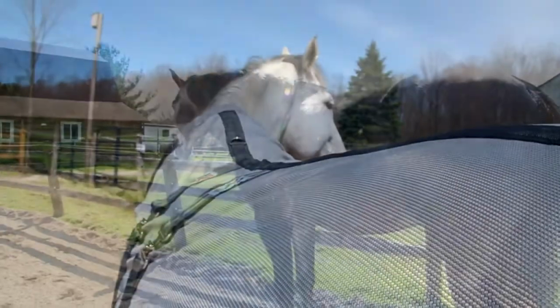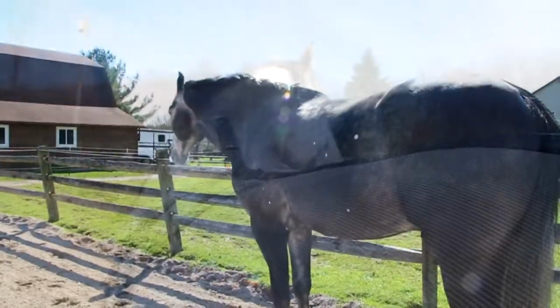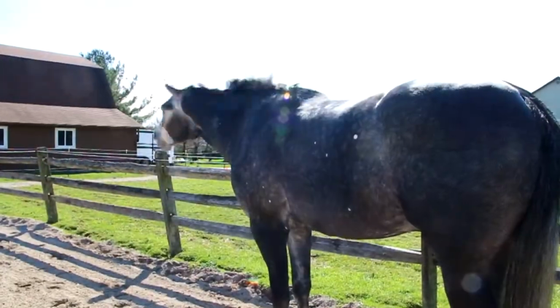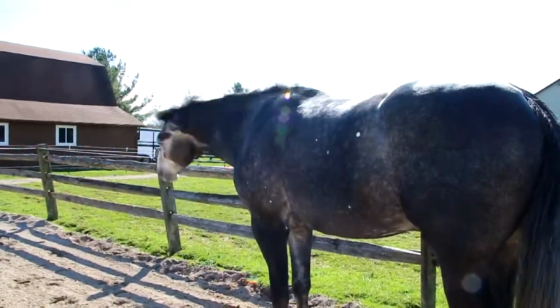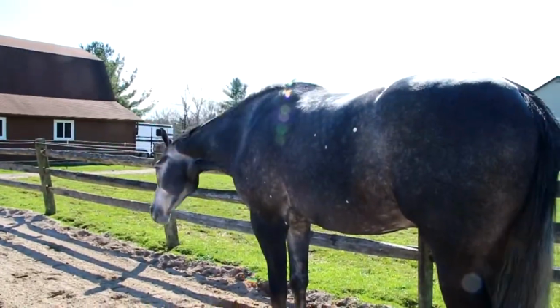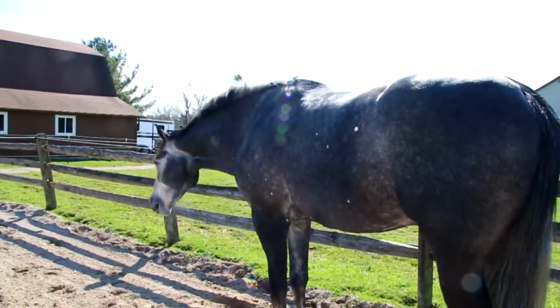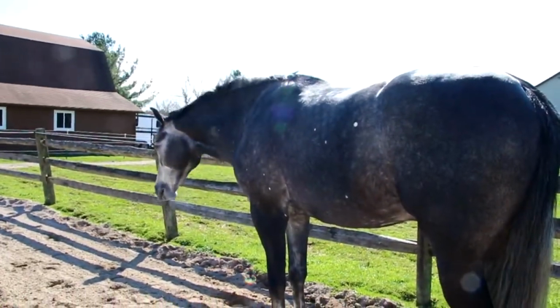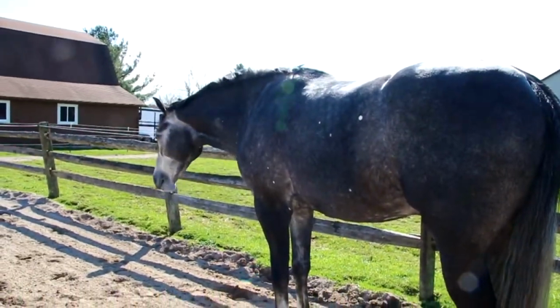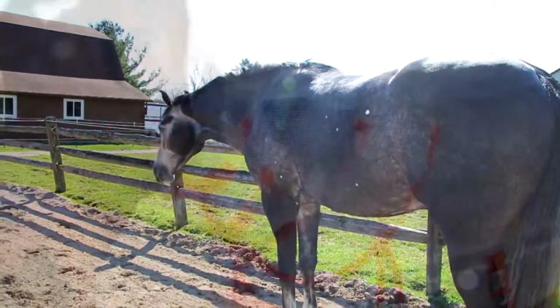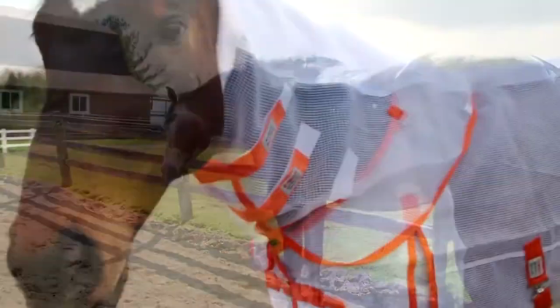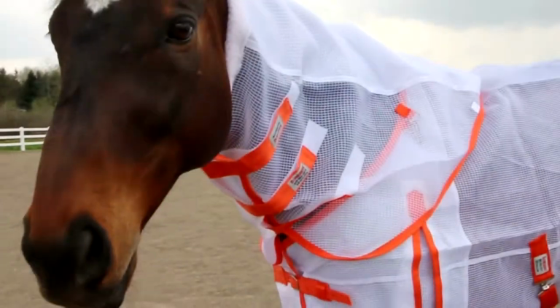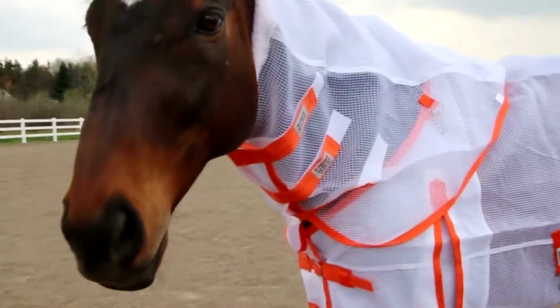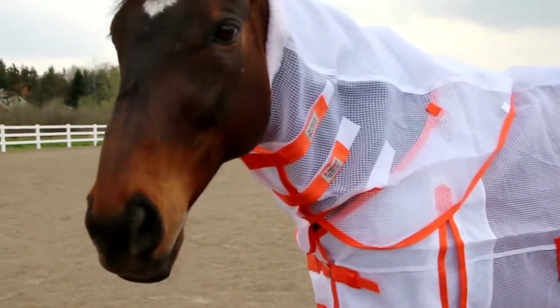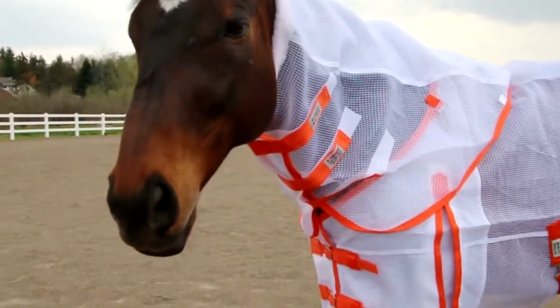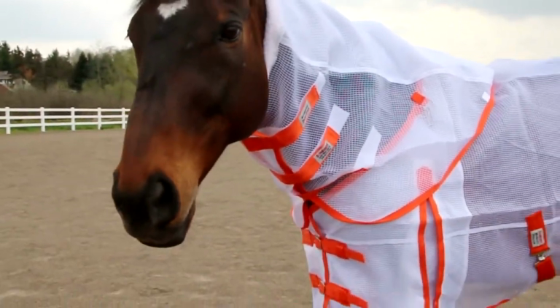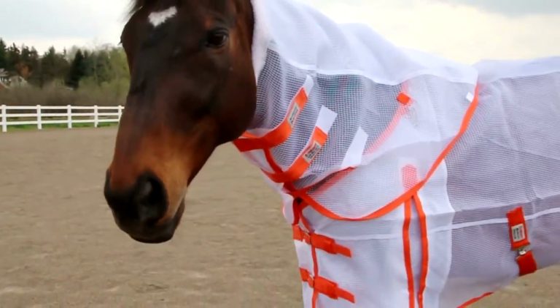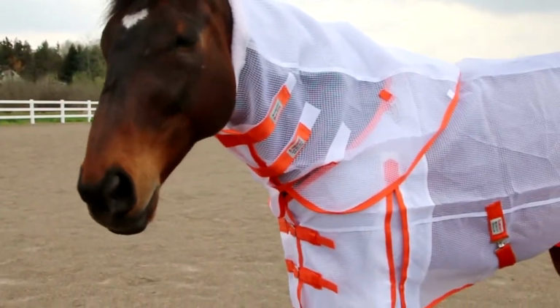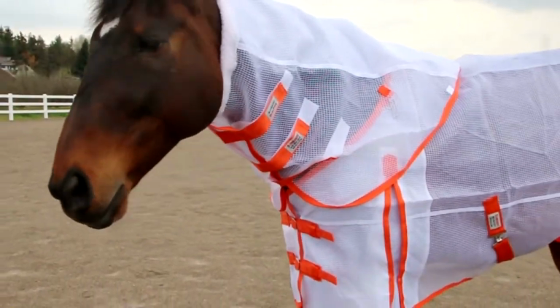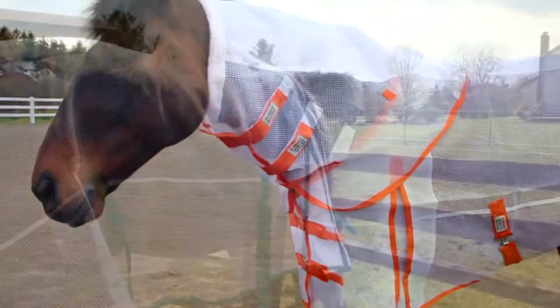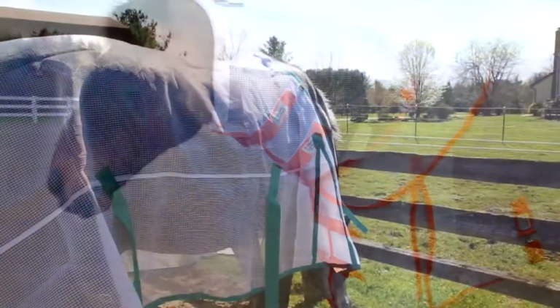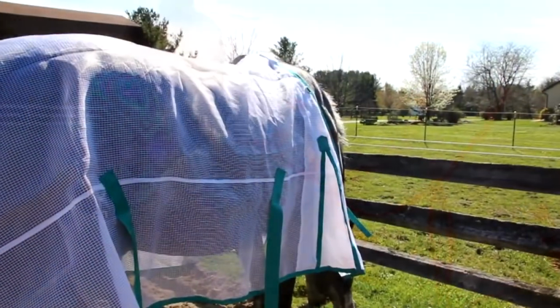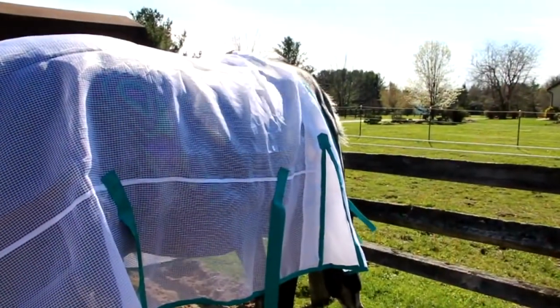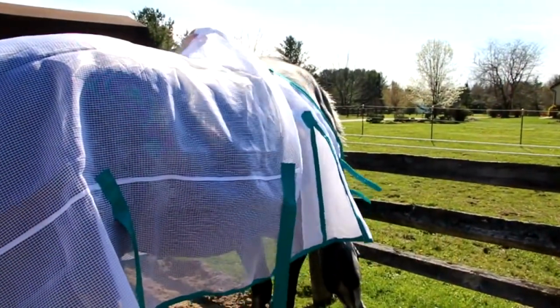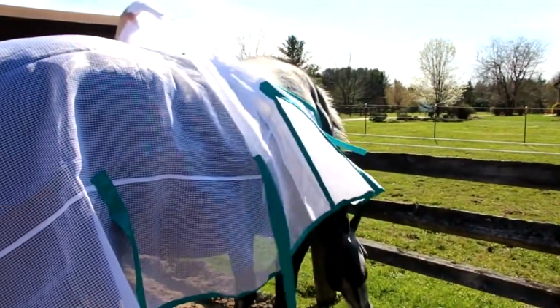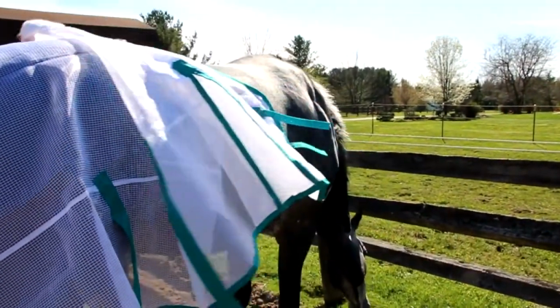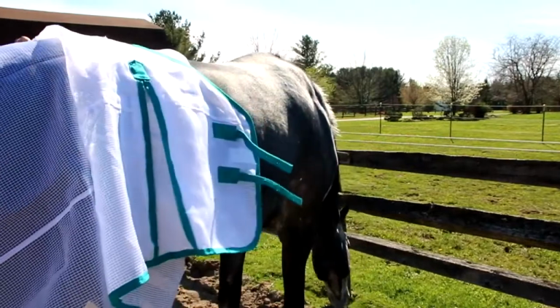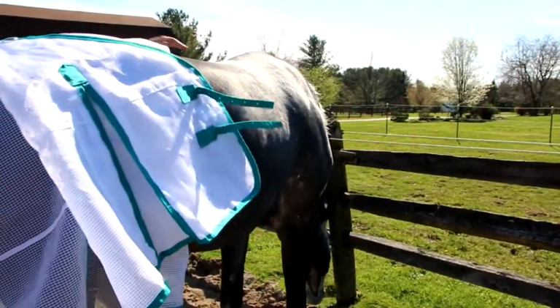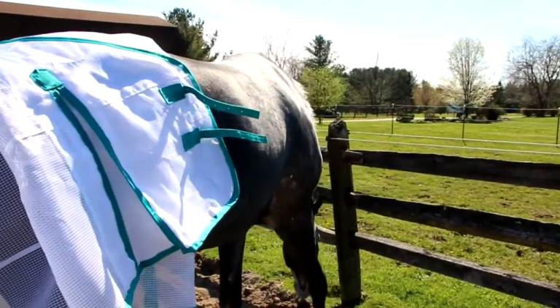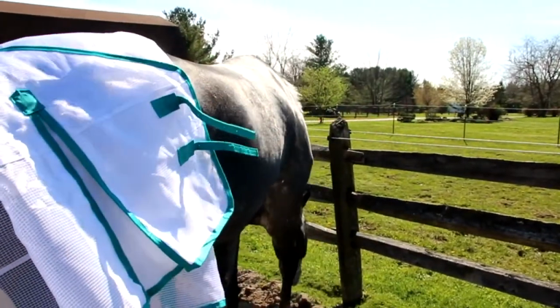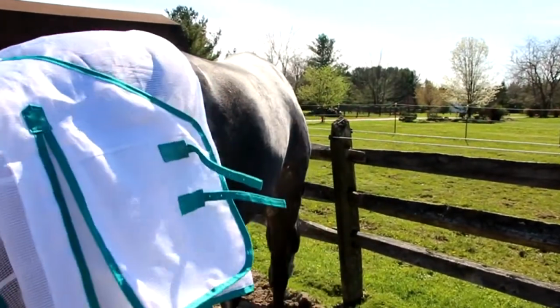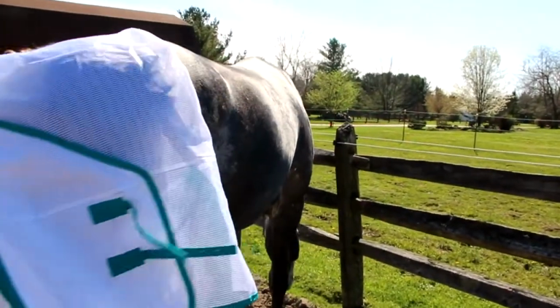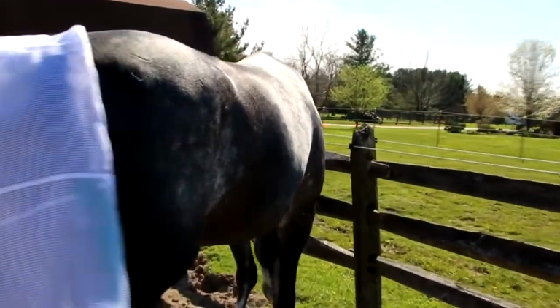If your horse's comfort is your number one goal, you'll be best off with a fly sheet that allows for as much airflow as possible. A material with a loose weave will provide maximum airflow so your horse will avoid sweating.